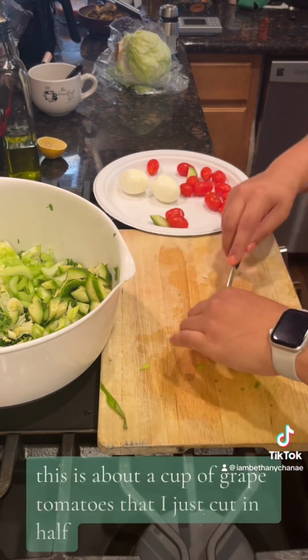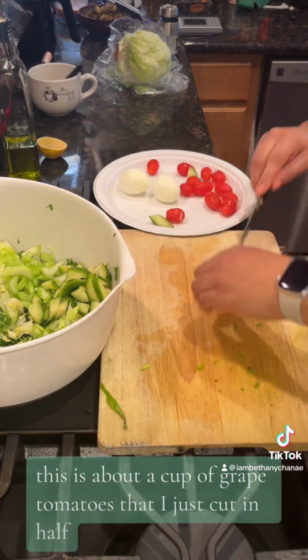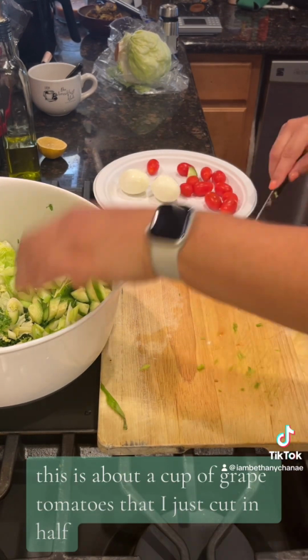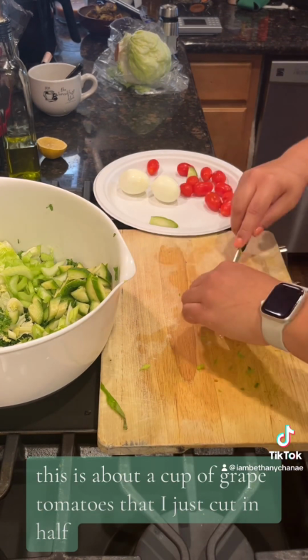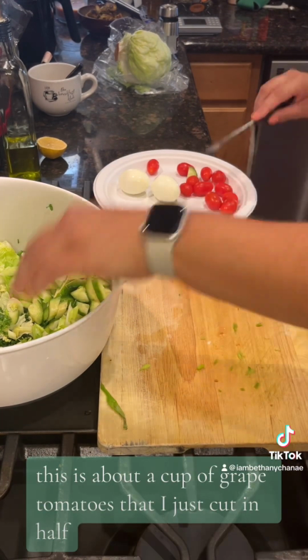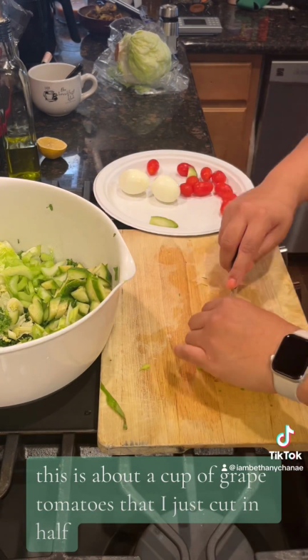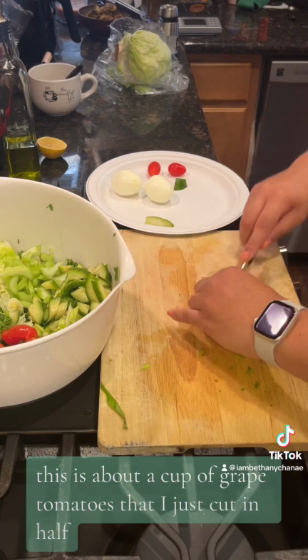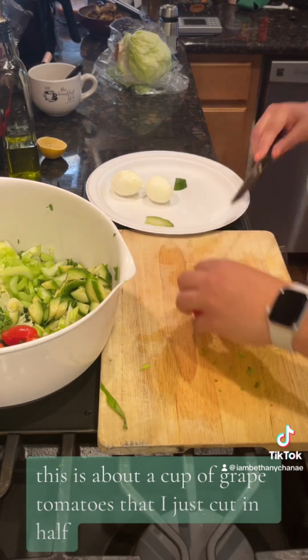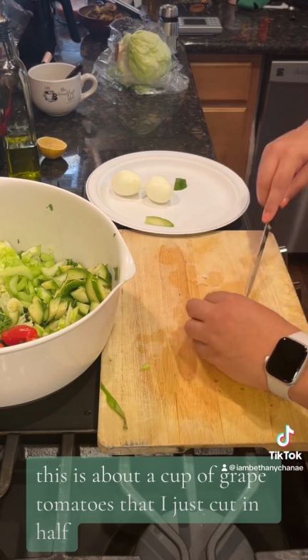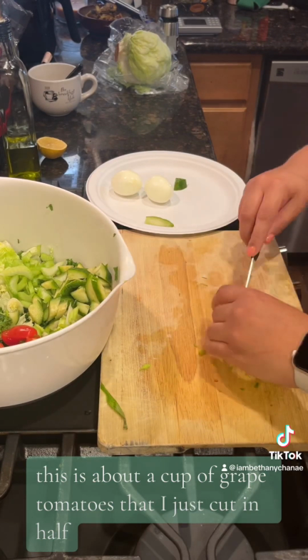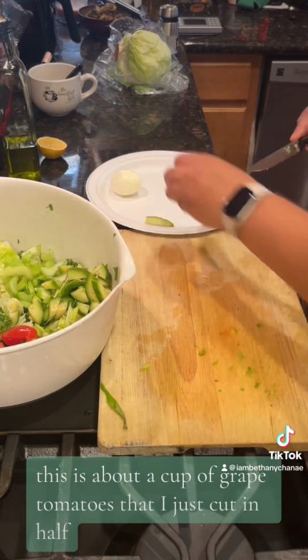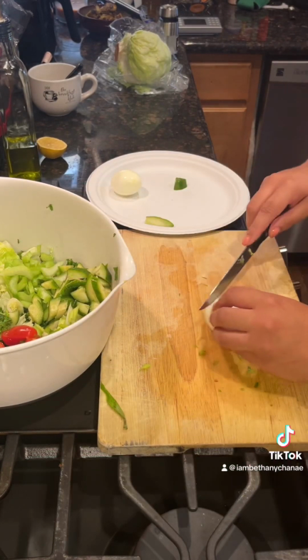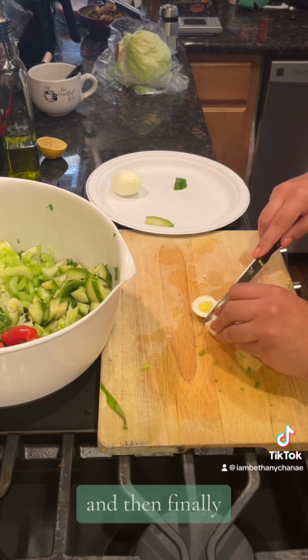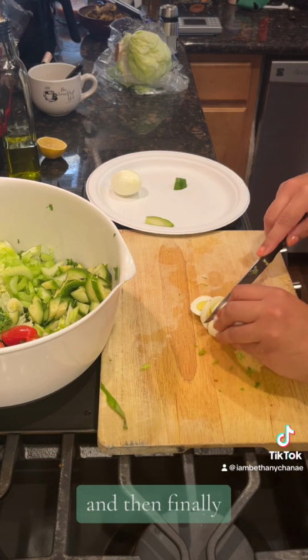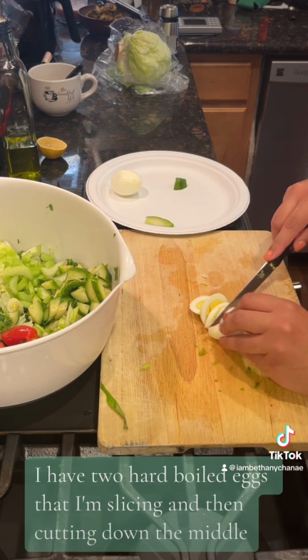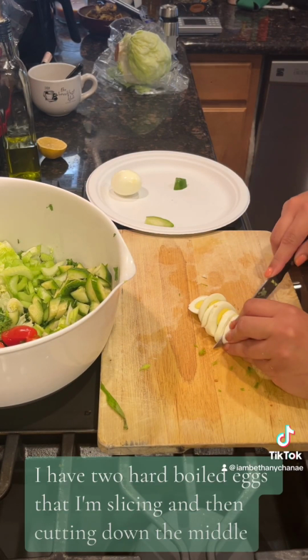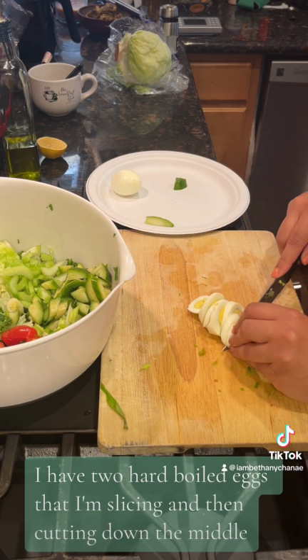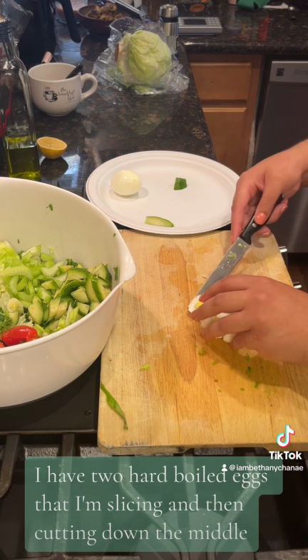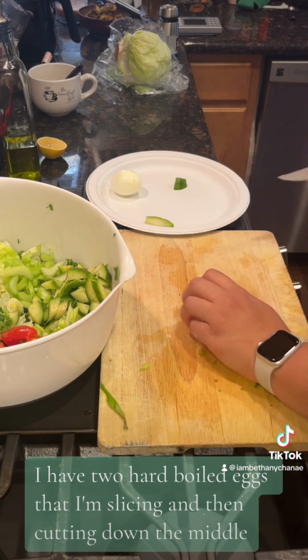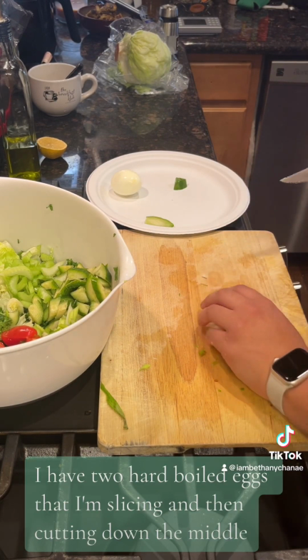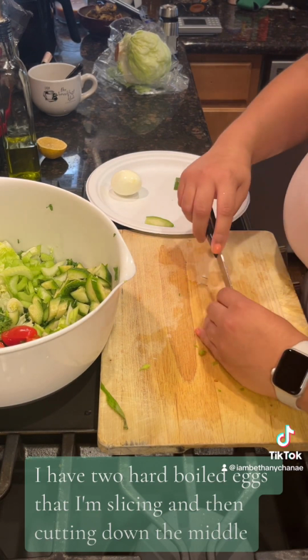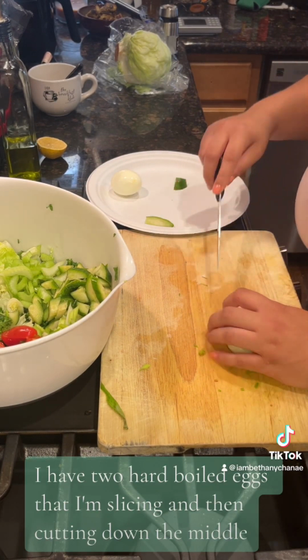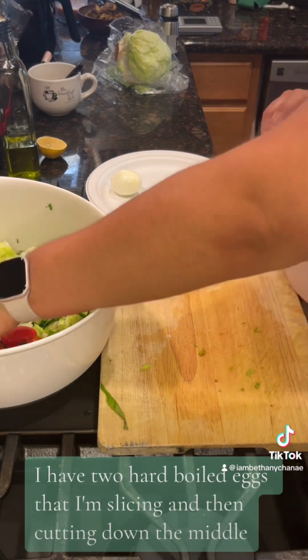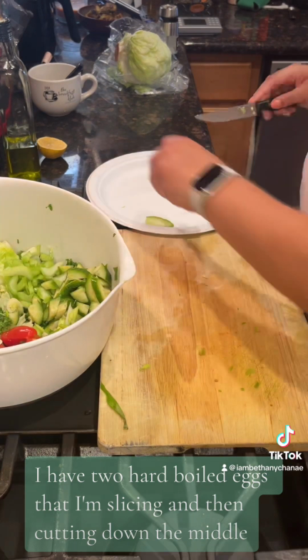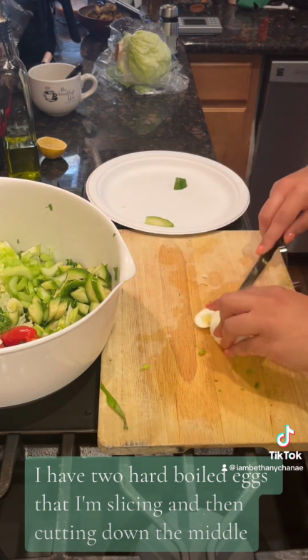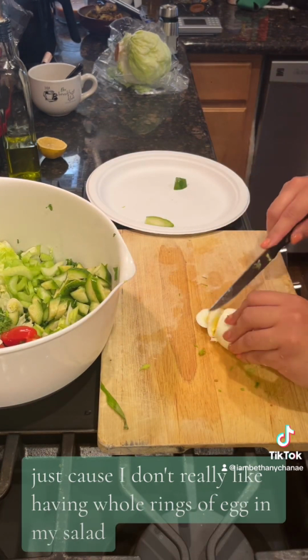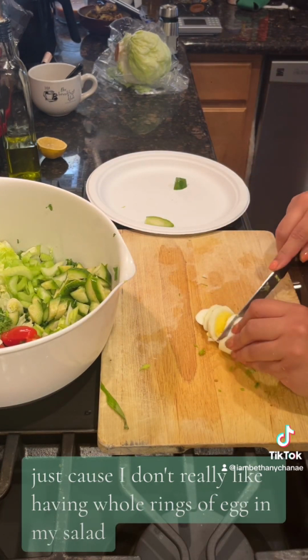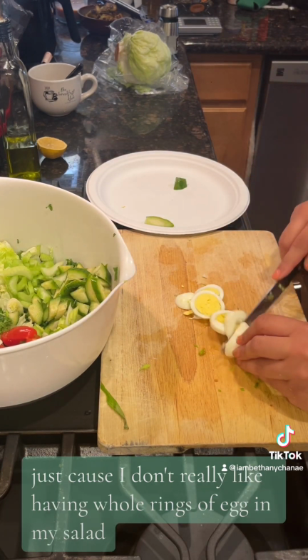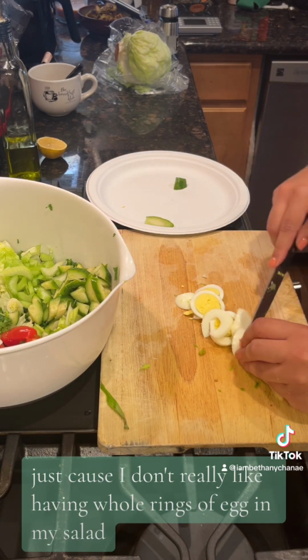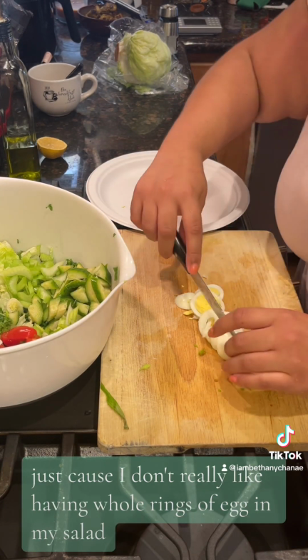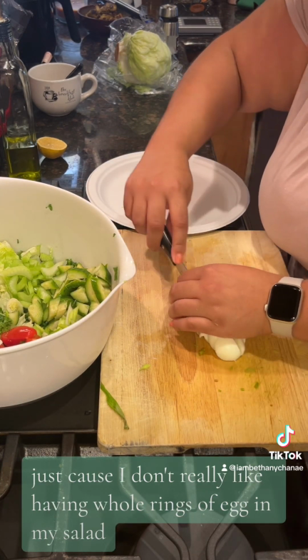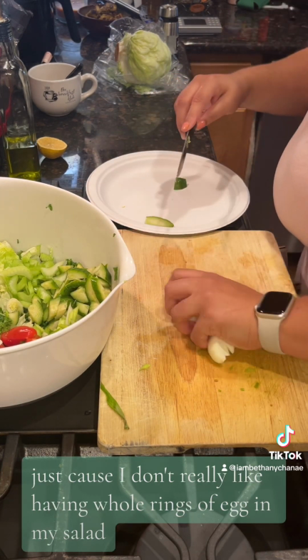This is about a cup of grape tomatoes that I just cut in half. And then finally, I have two hard-boiled eggs that I'm slicing and then cutting down the middle, just because I don't really like having whole rings of egg in my salad.